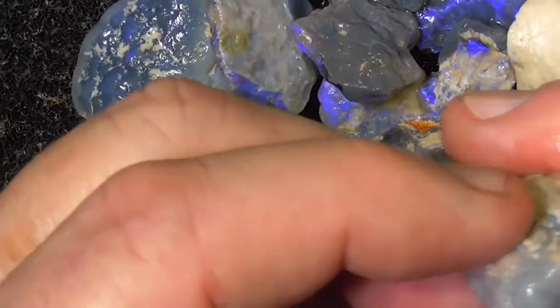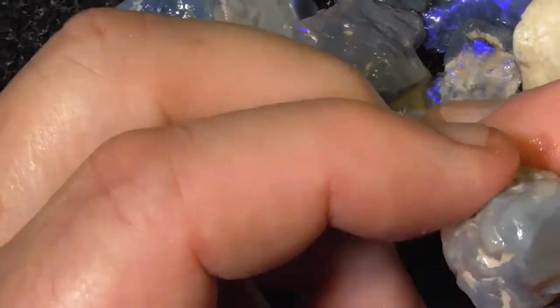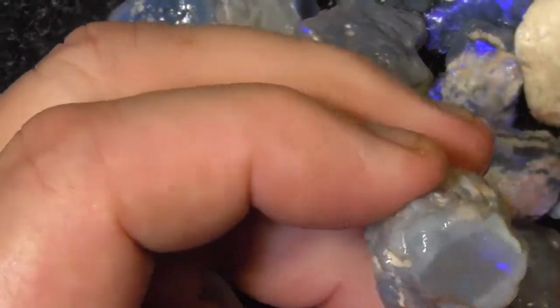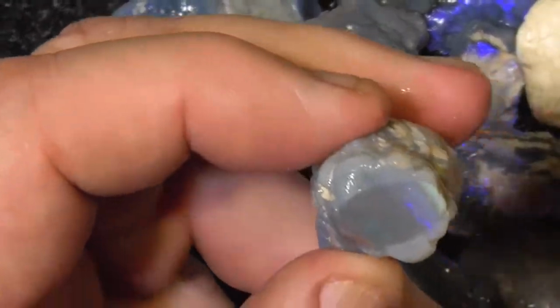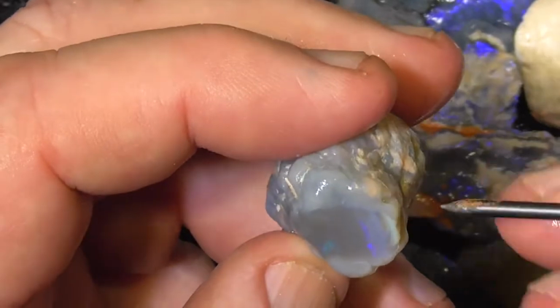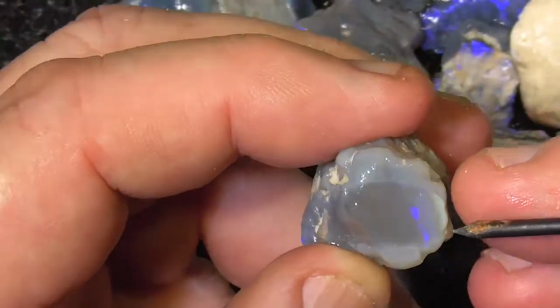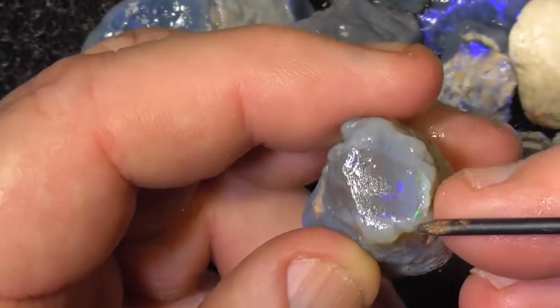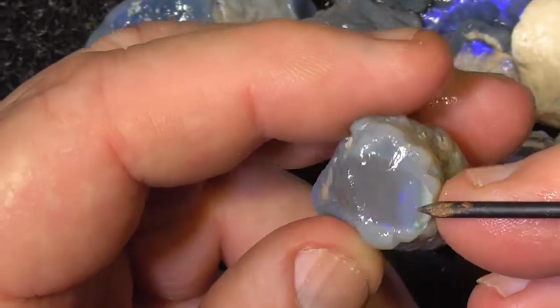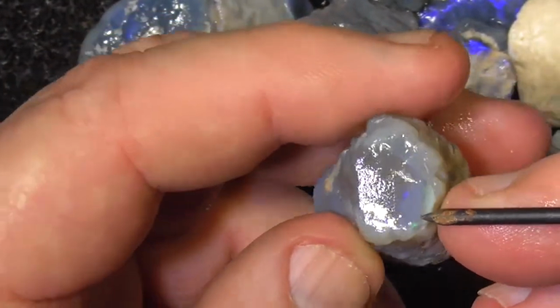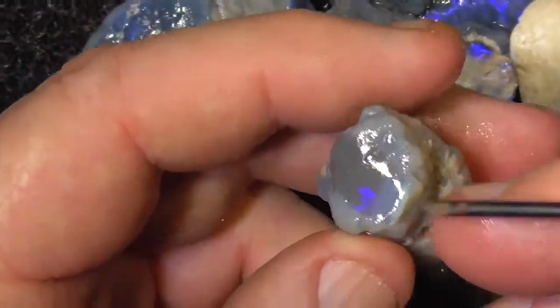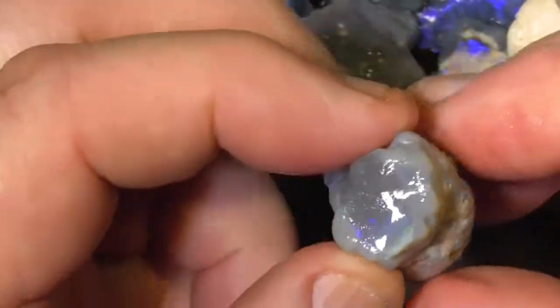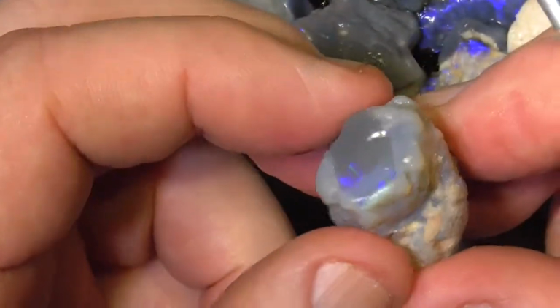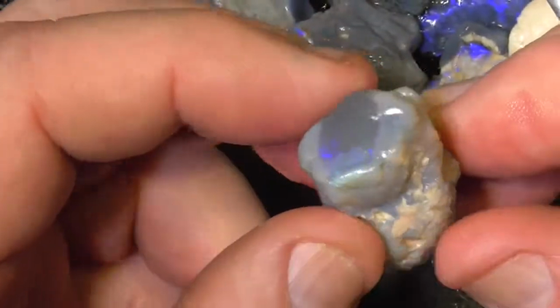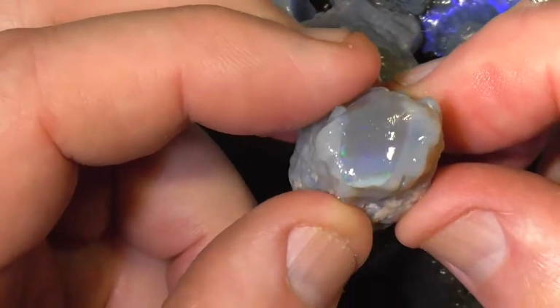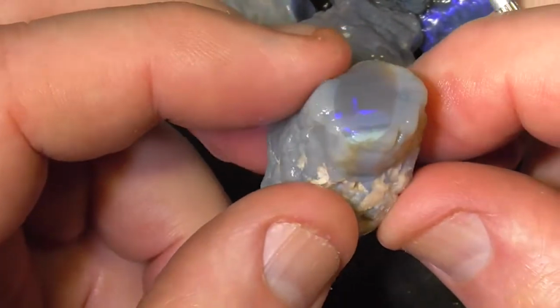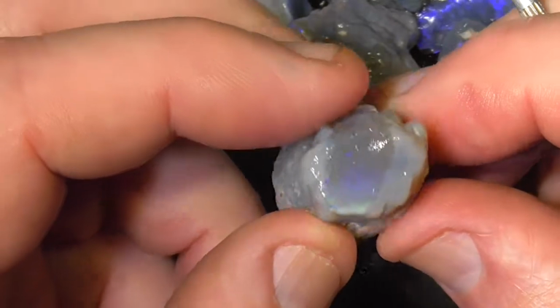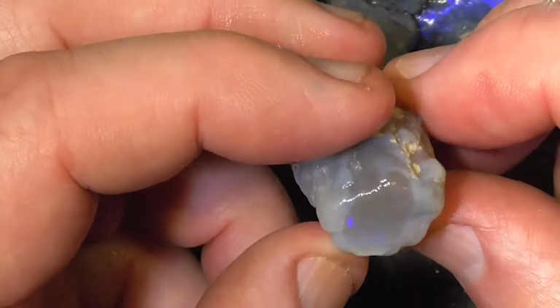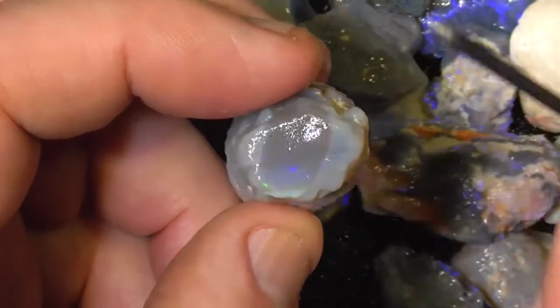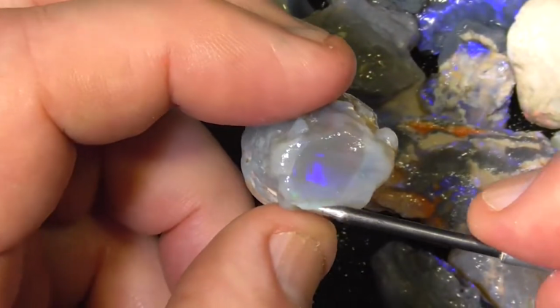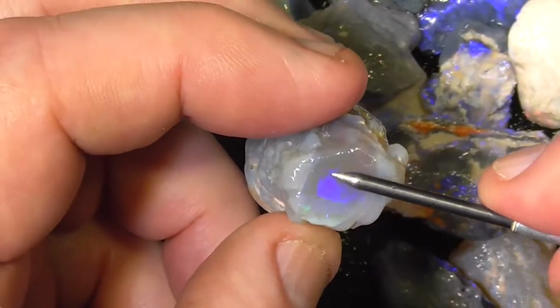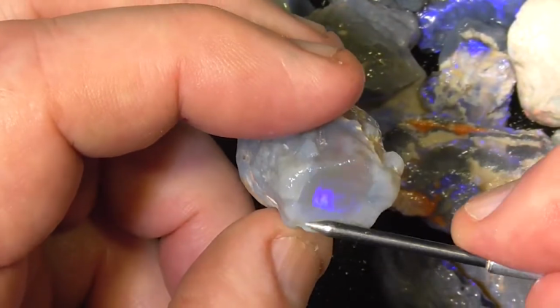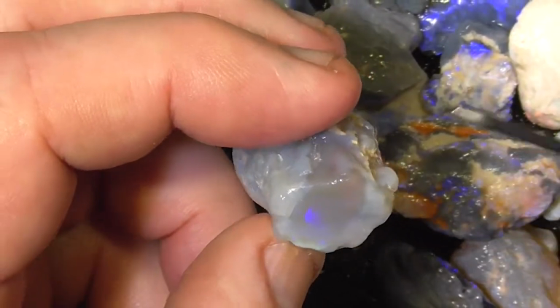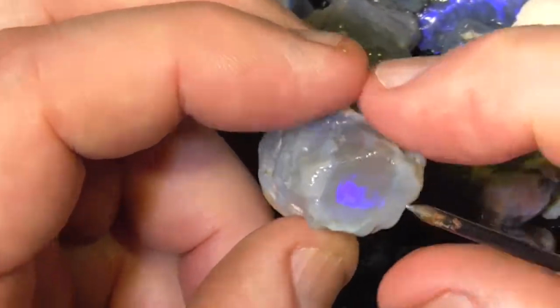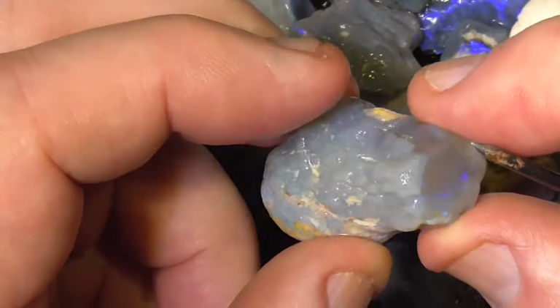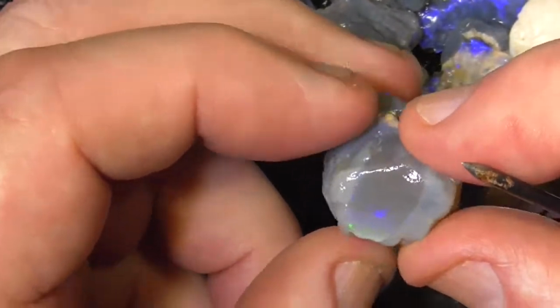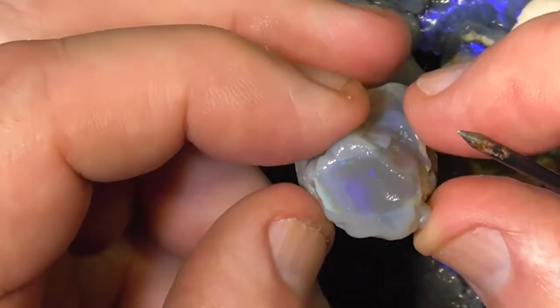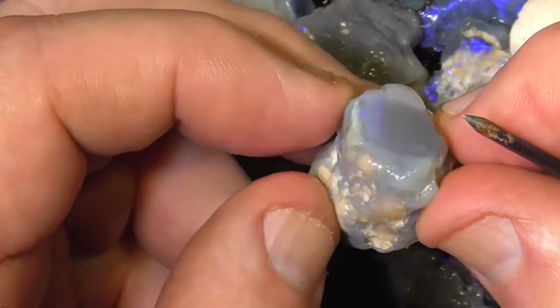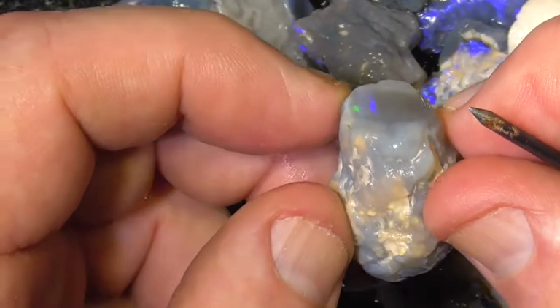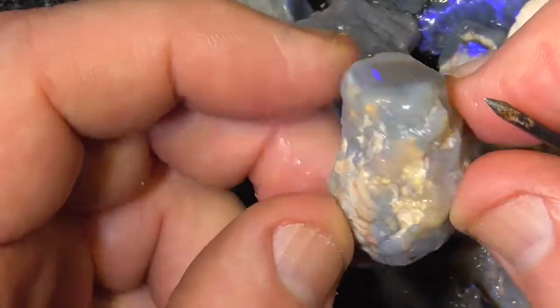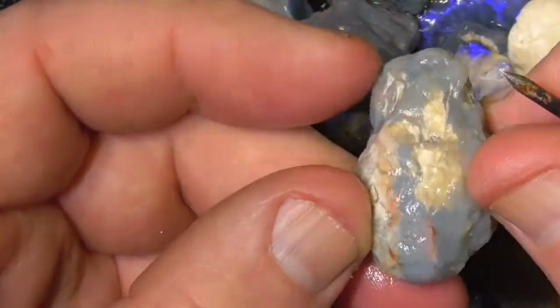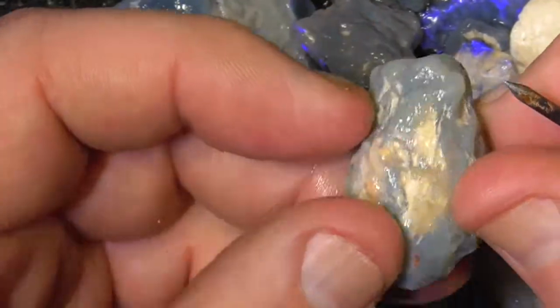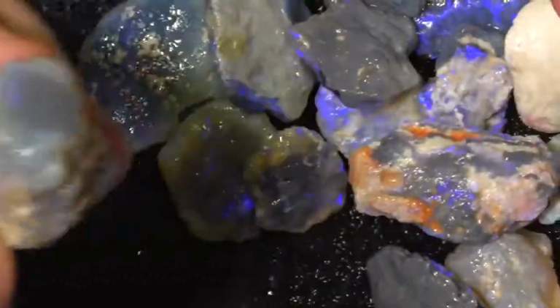There's other pieces like this. I'm not sure if you get any colour — oh yeah, there's a flash. Quite a large, wide bar of crystal running through that, I think.